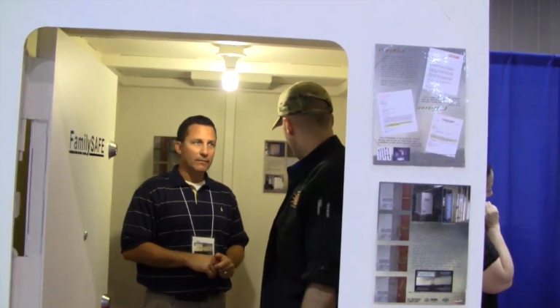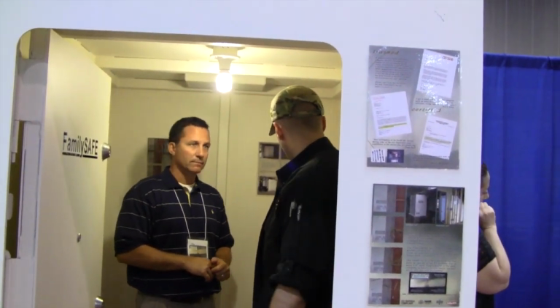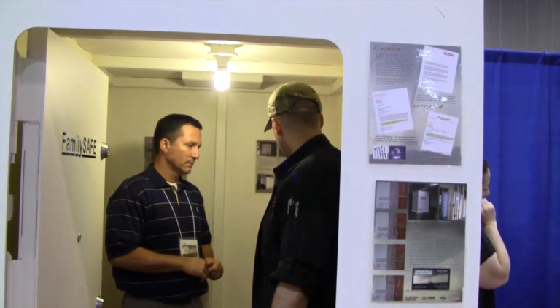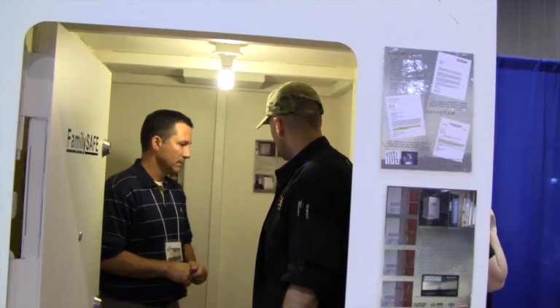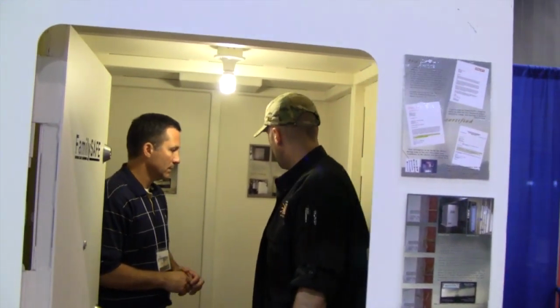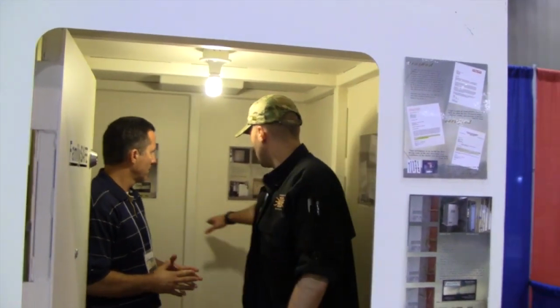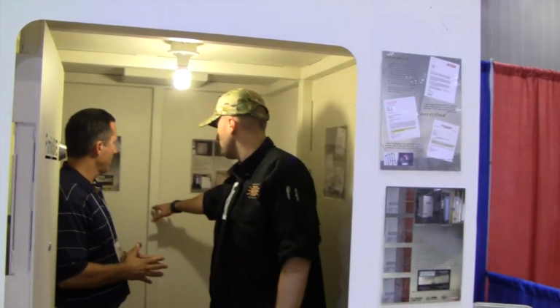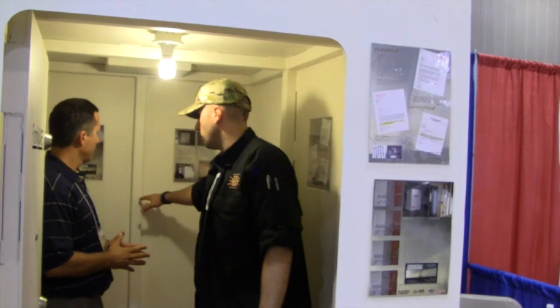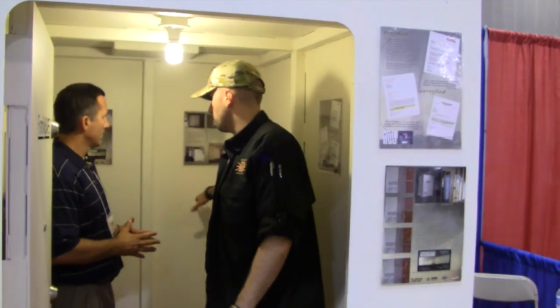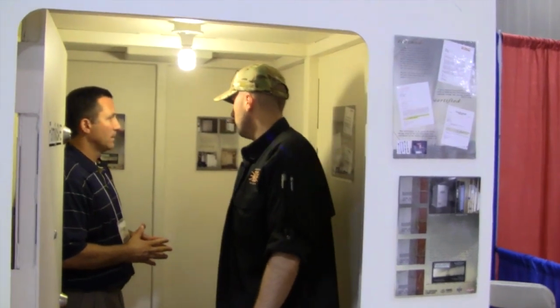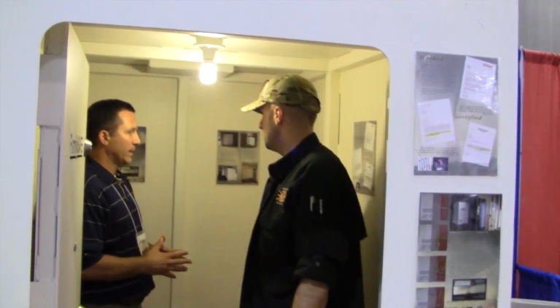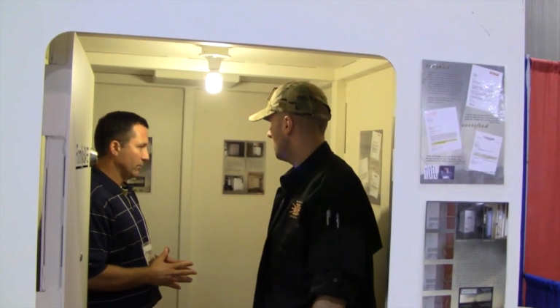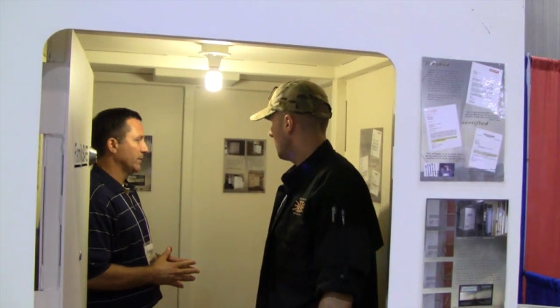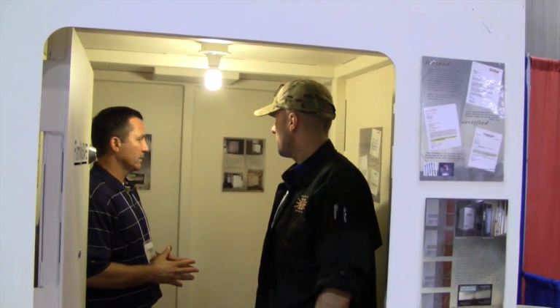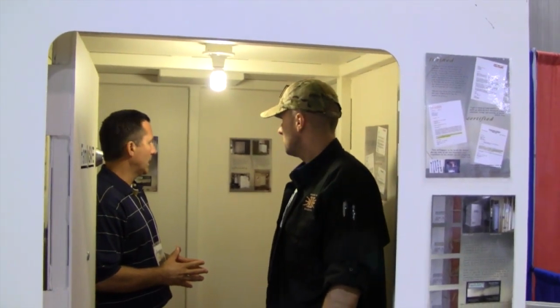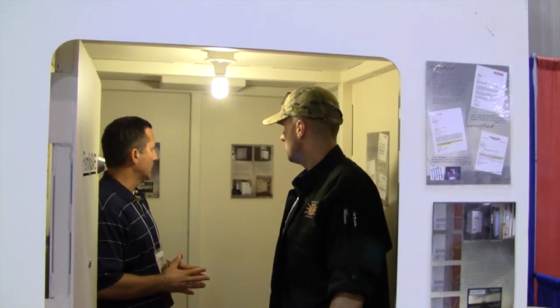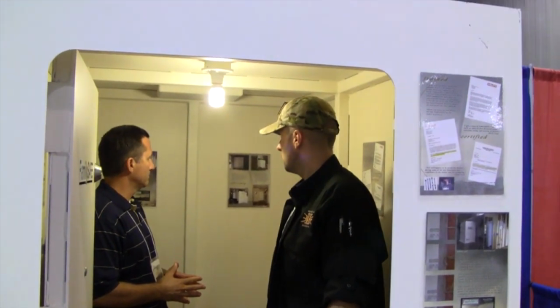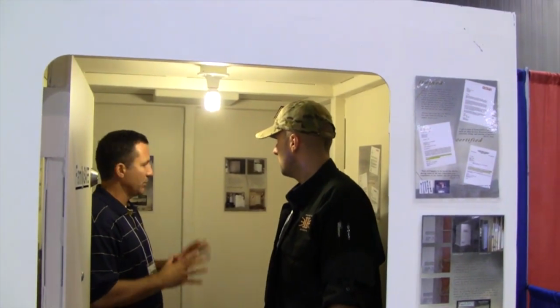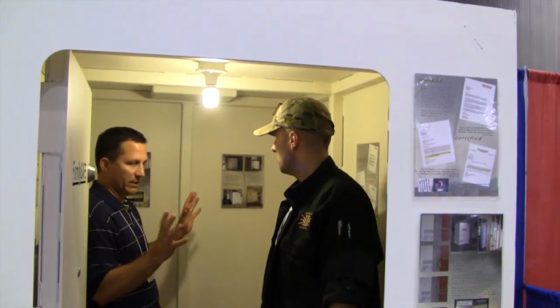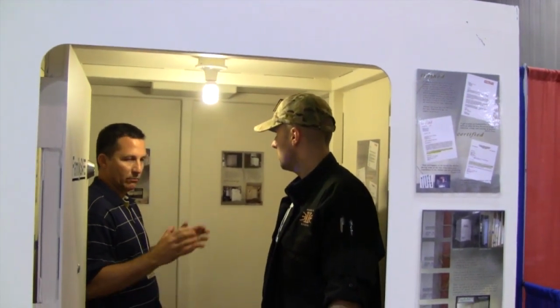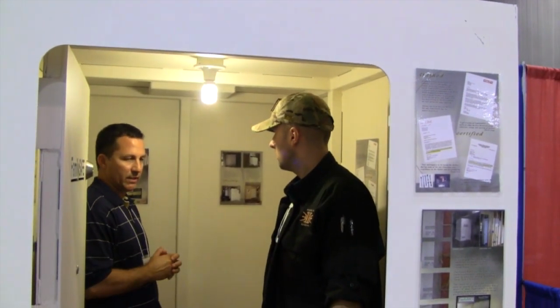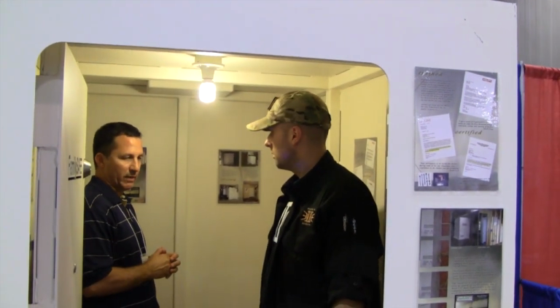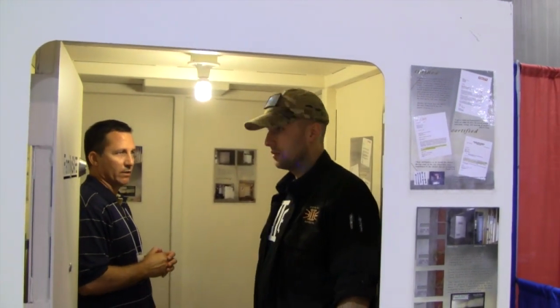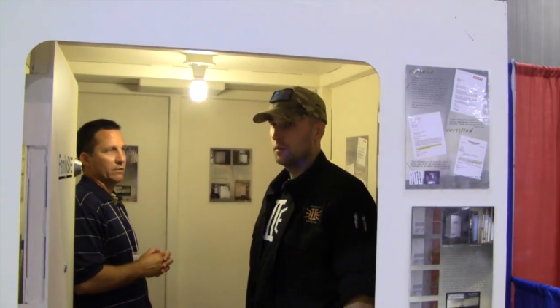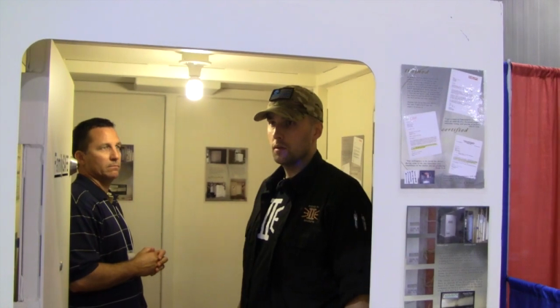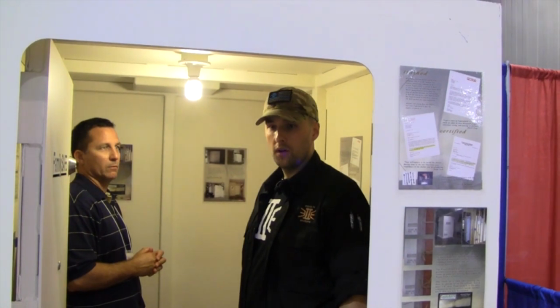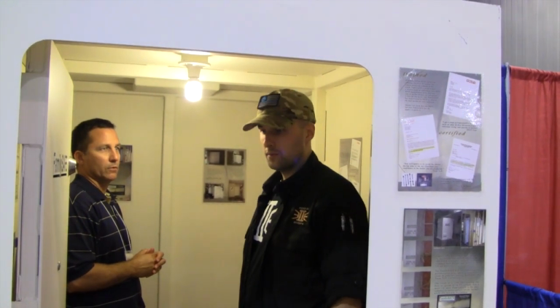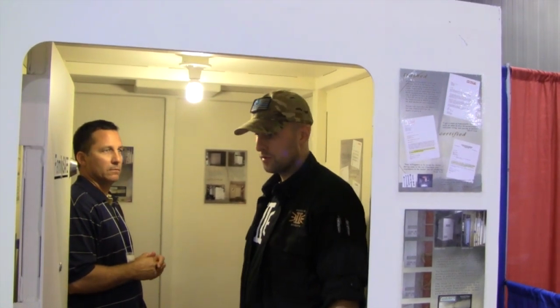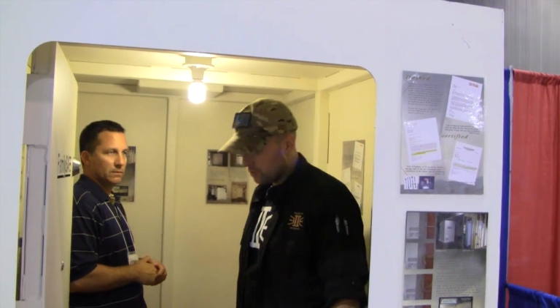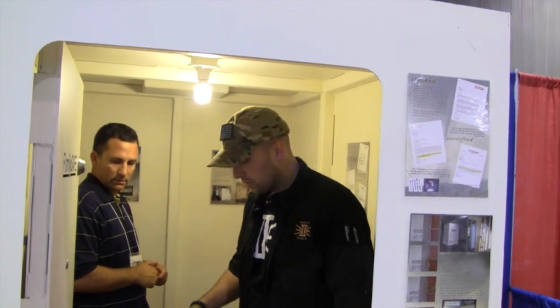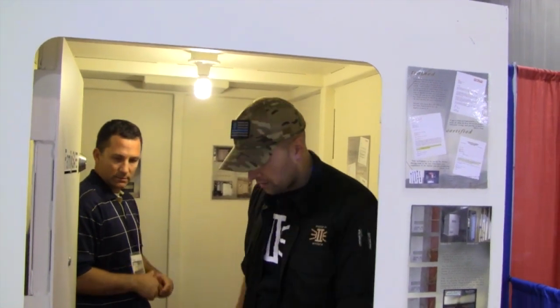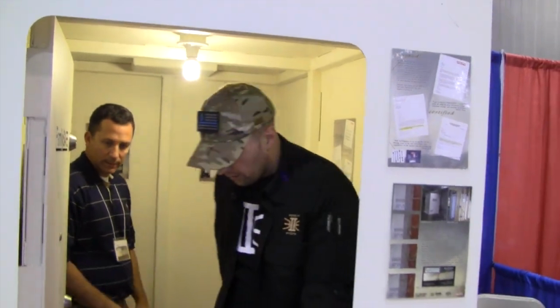Do you have any models that do shelving or anything you guys can put in here? We can do shelving, but what you see is kind of what you get — but we have done custom work. Awesome. Let's walk out now.